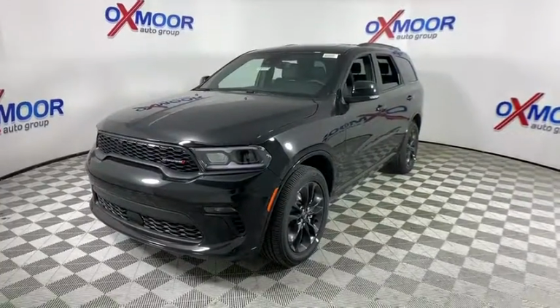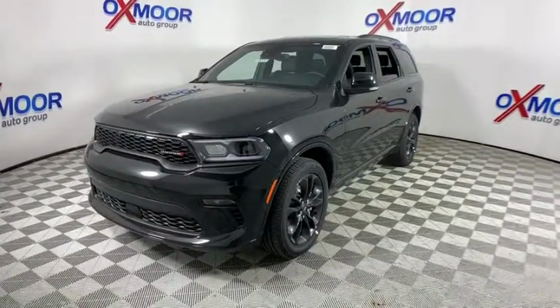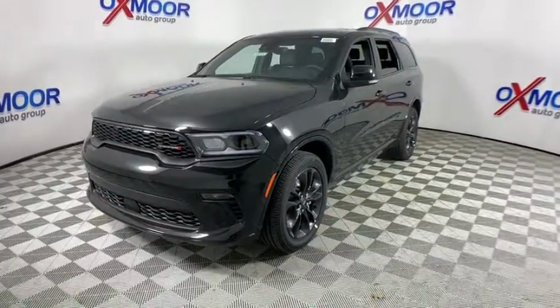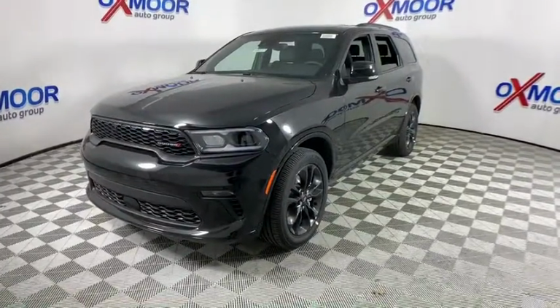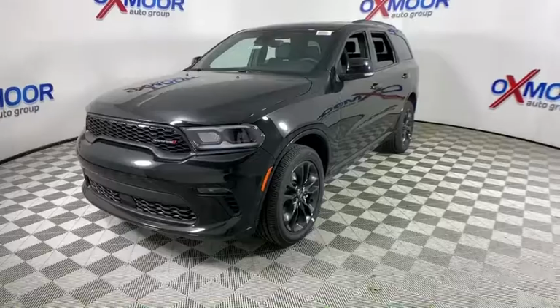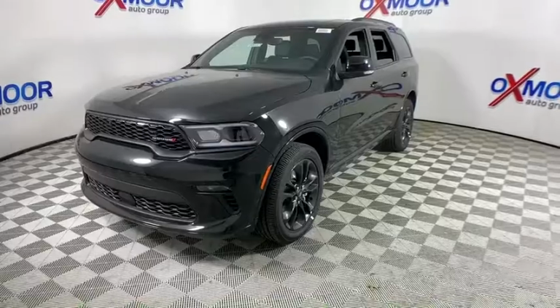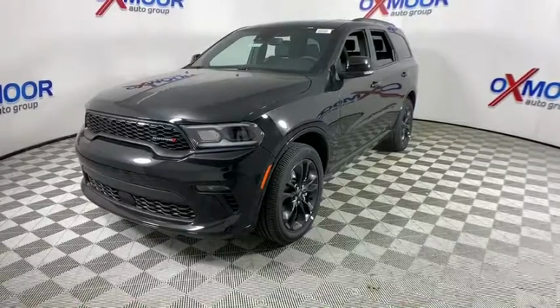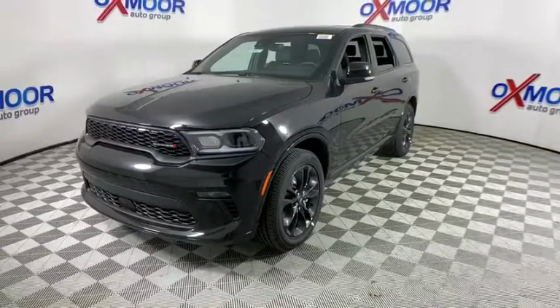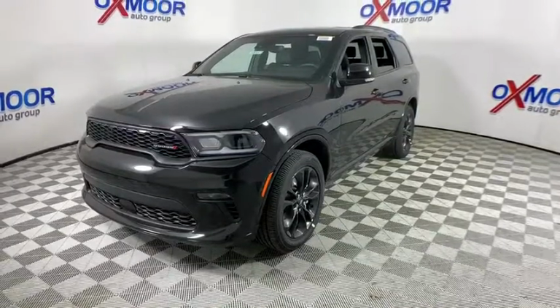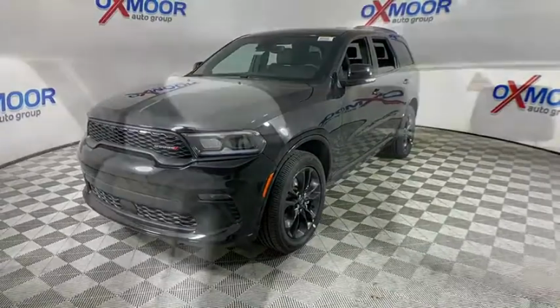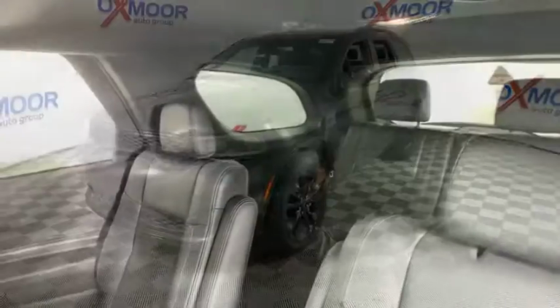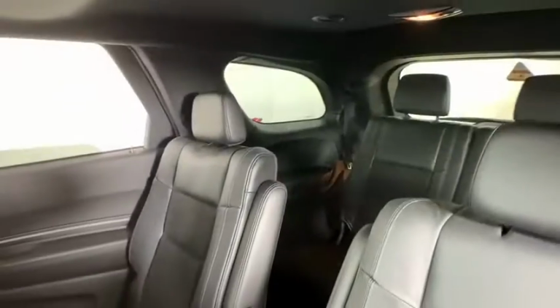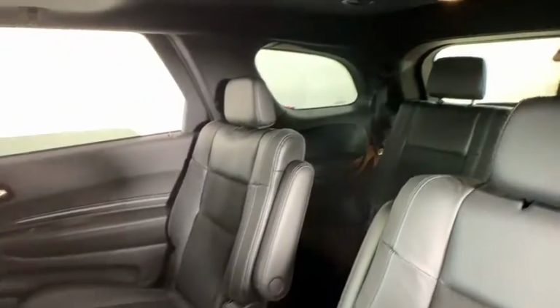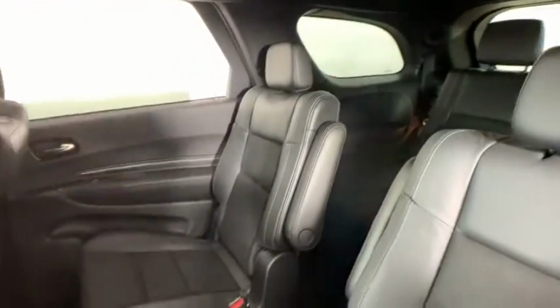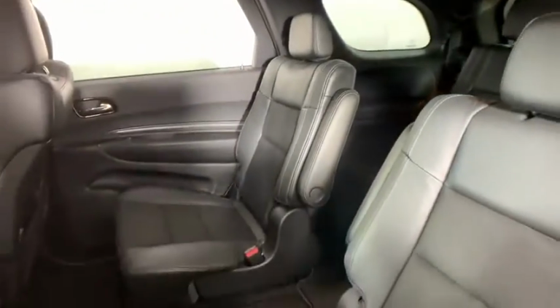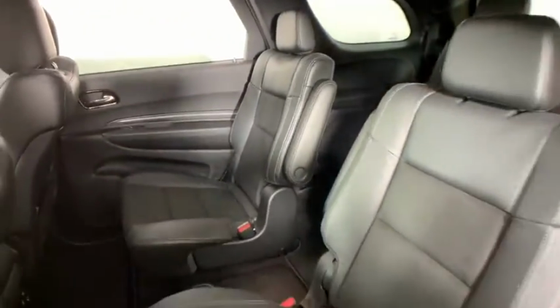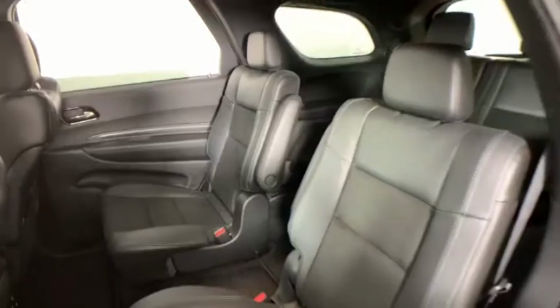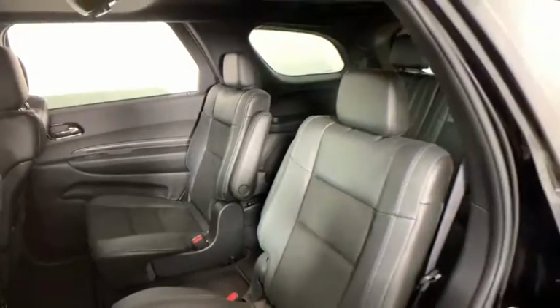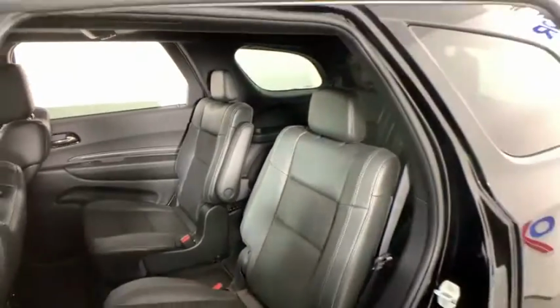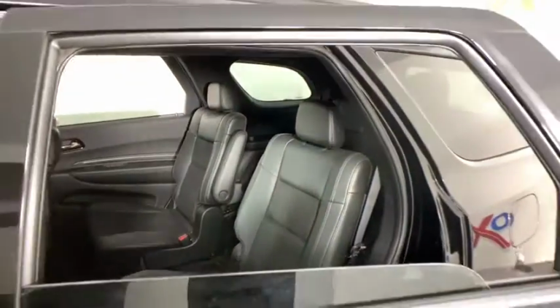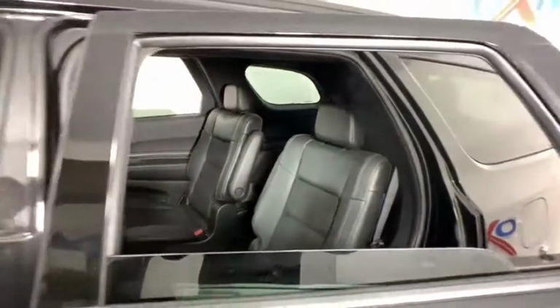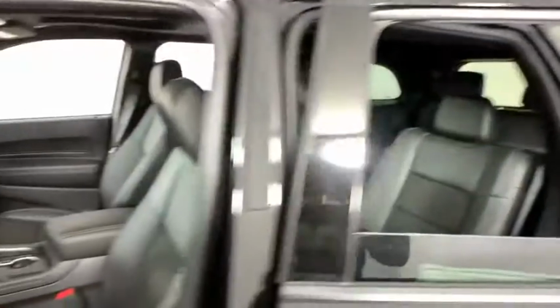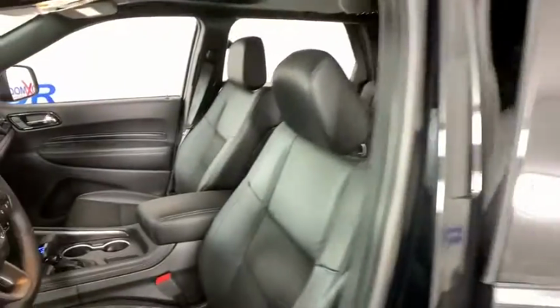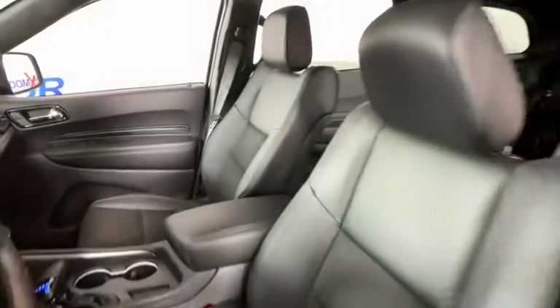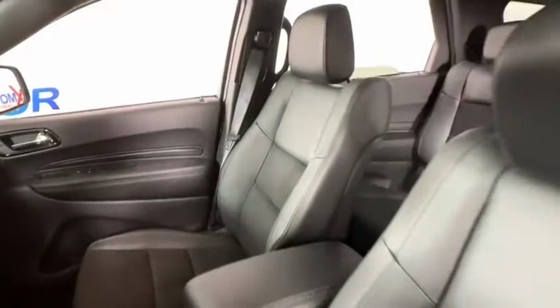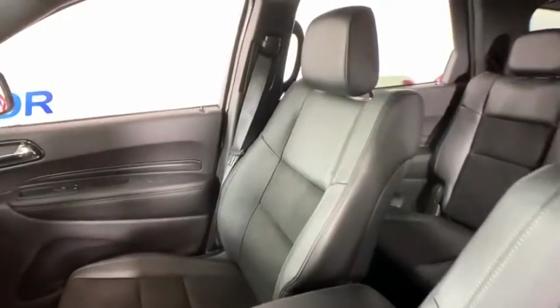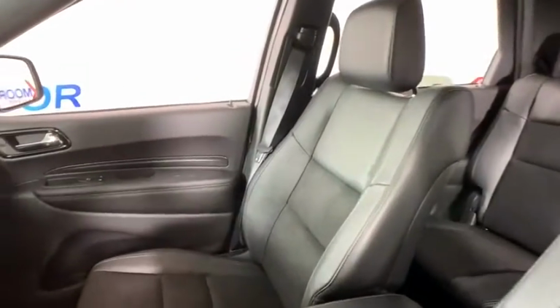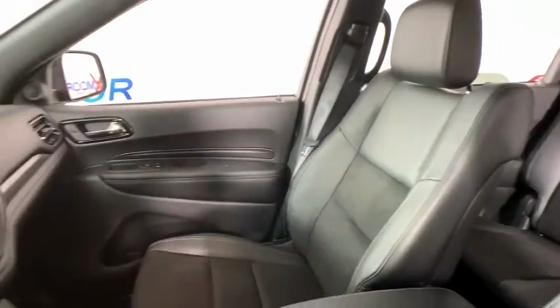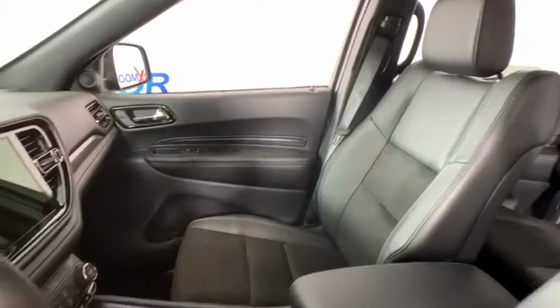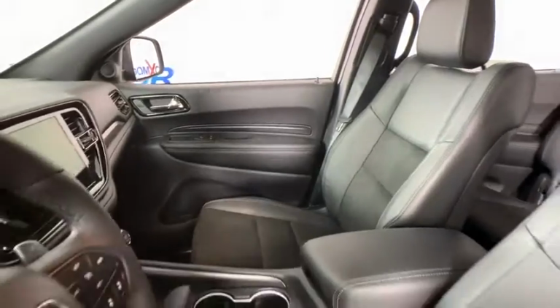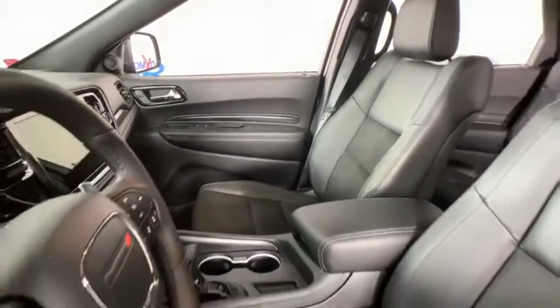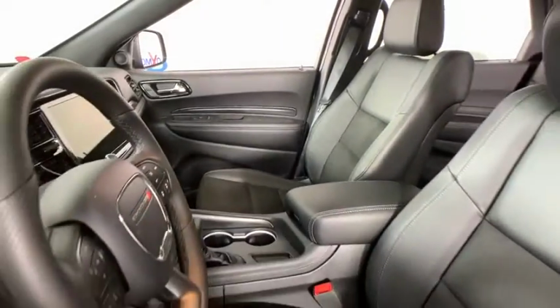Here are some of this vehicle's great options: tow hitch, traction control, power sunroof, power liftgate, remote engine start, dual airbags, alloy wheels, power steering, four-wheel disc brakes, universal garage door opener.